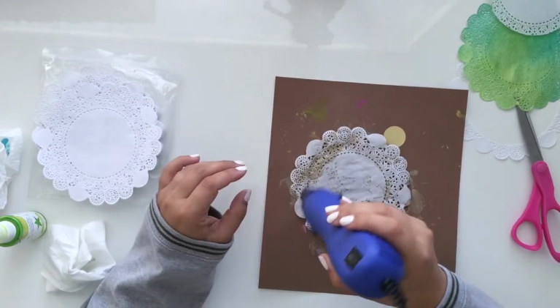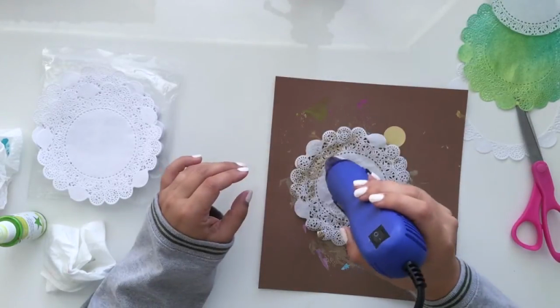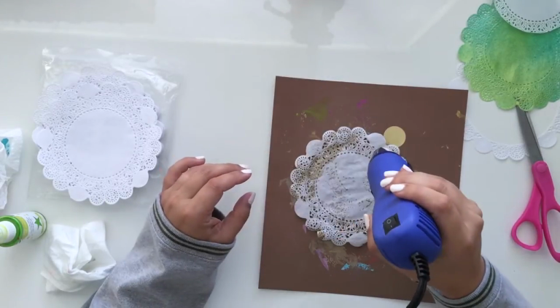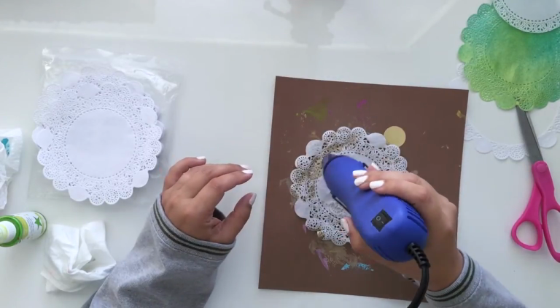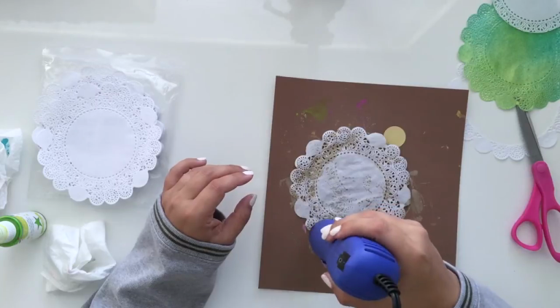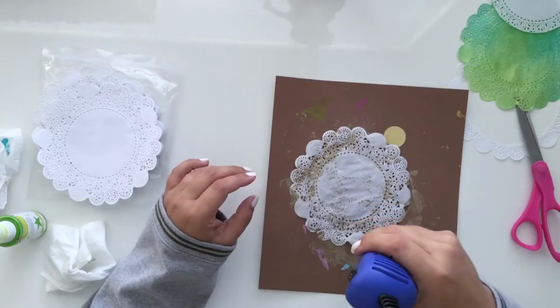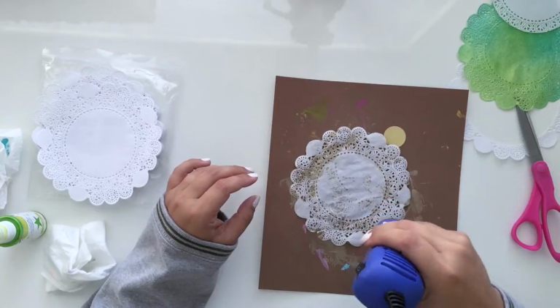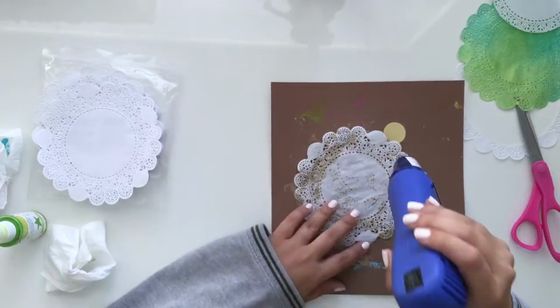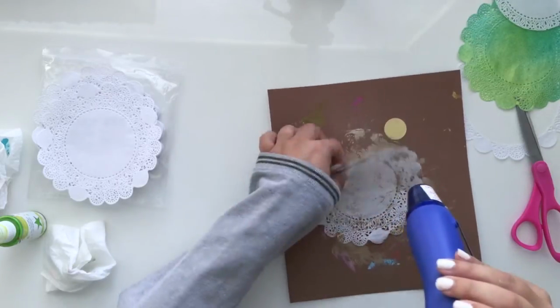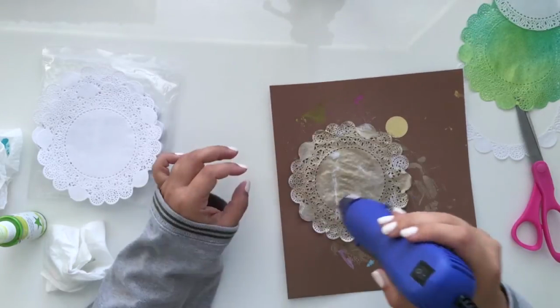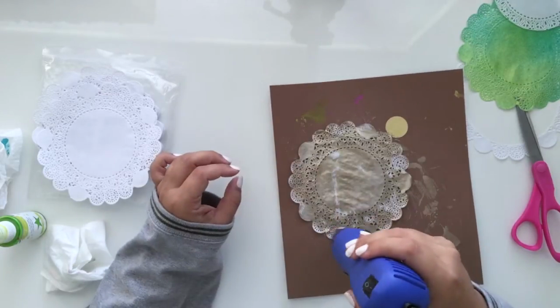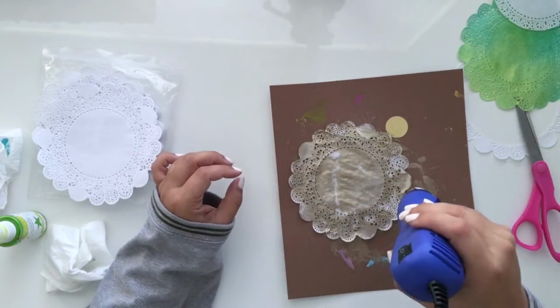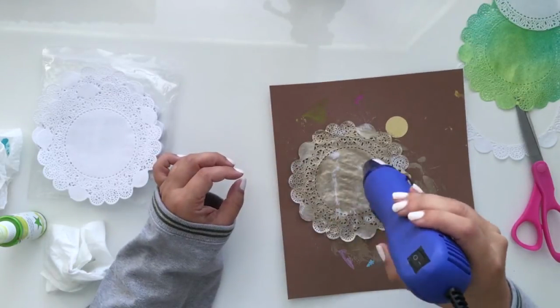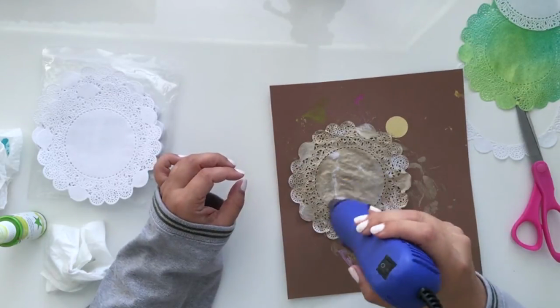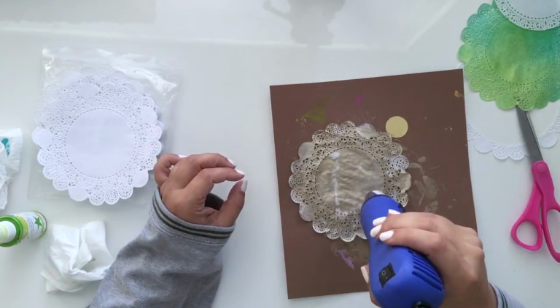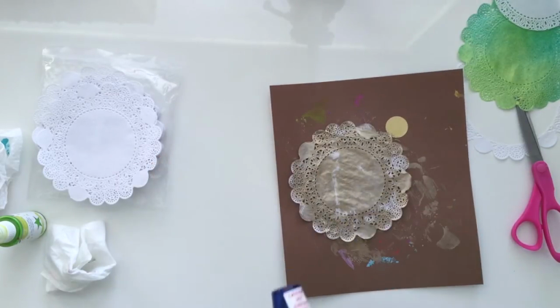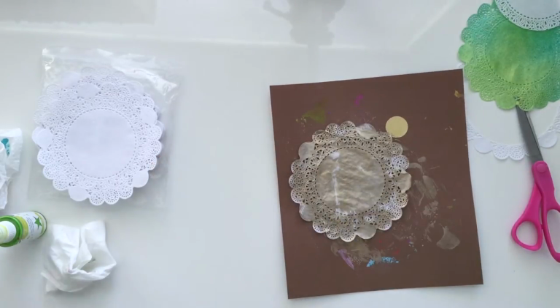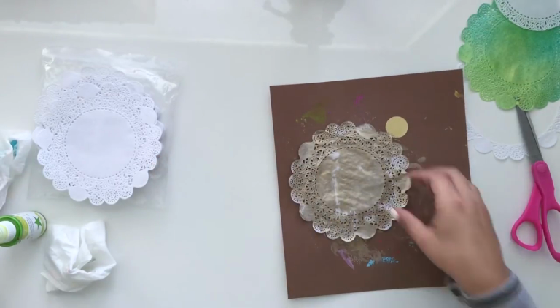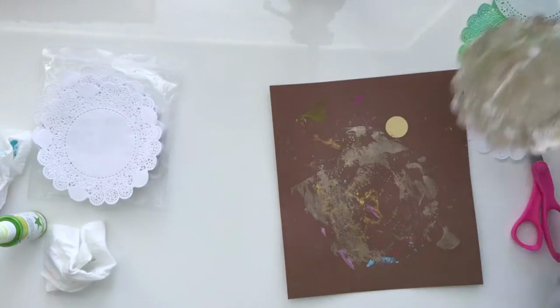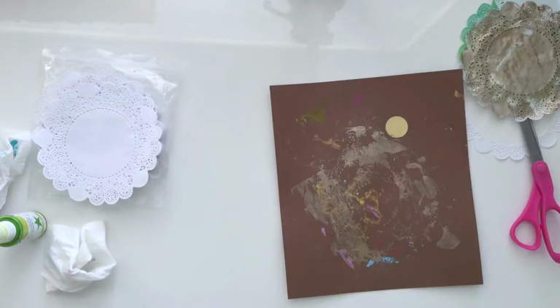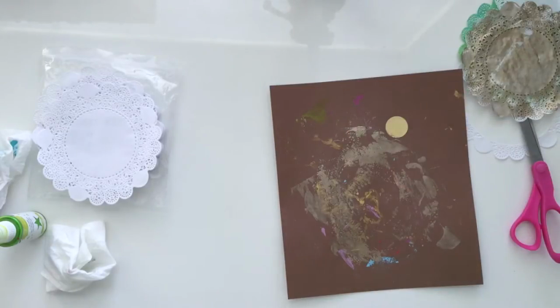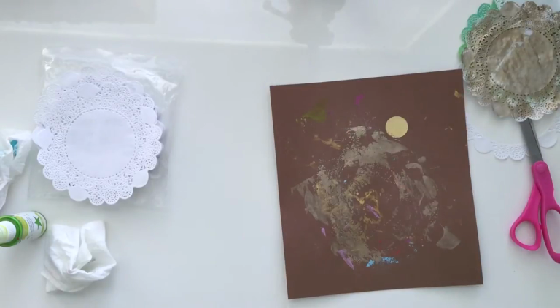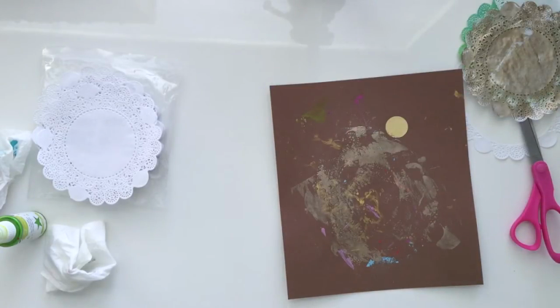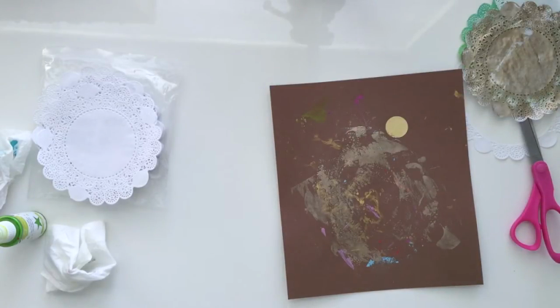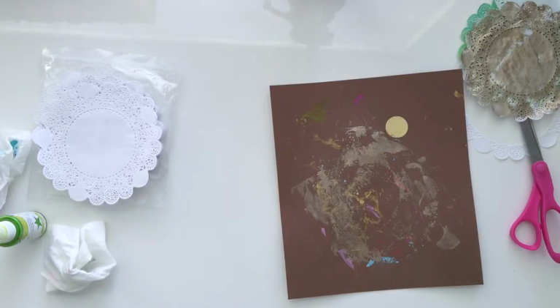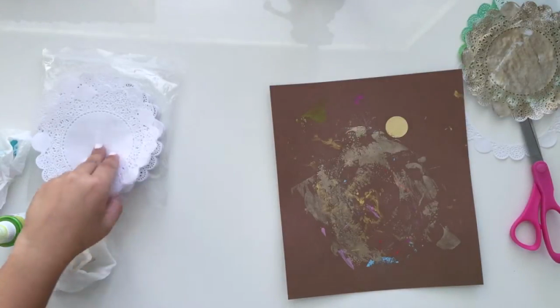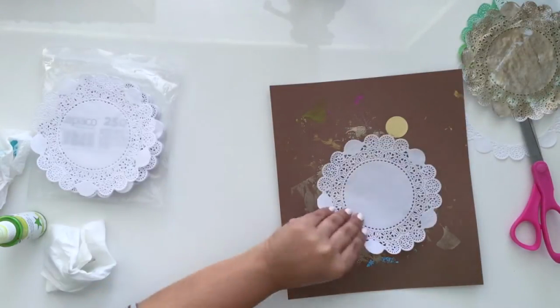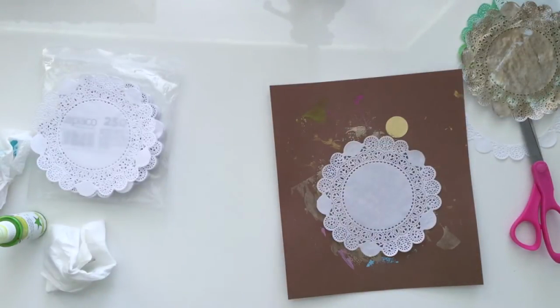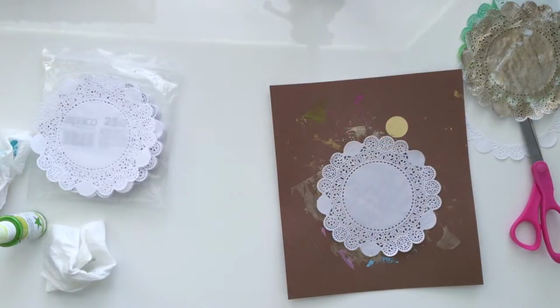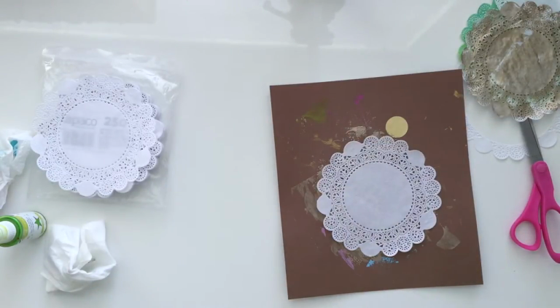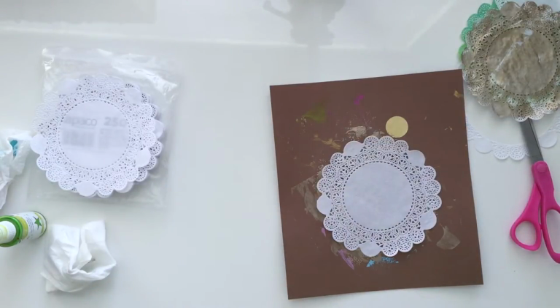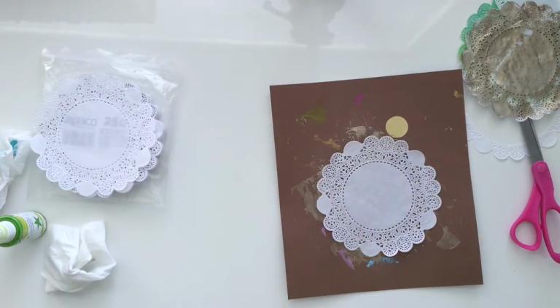I'm just drying it off here. Sometimes you have to dry the back off as well as the front — it'll stay damp in the back.